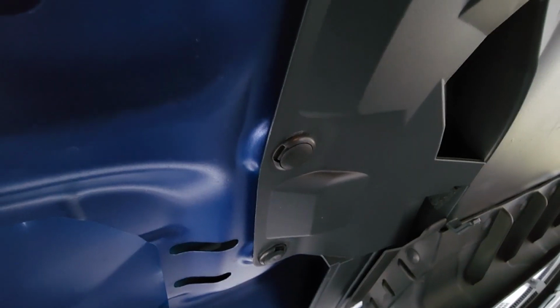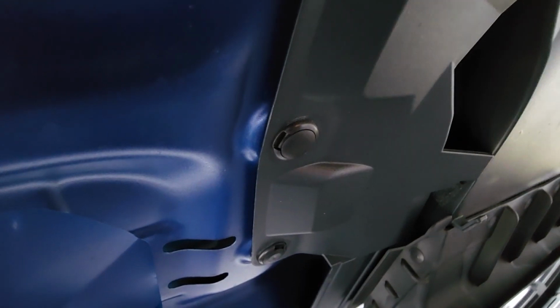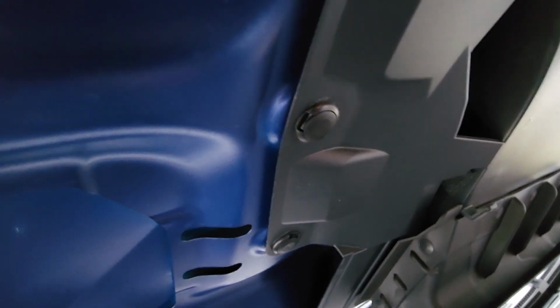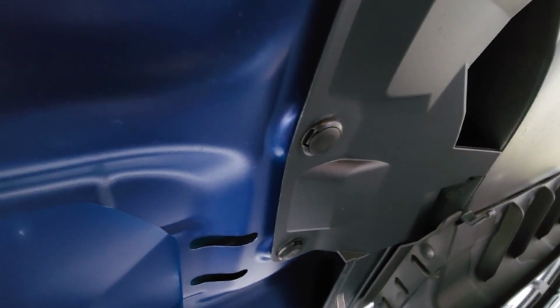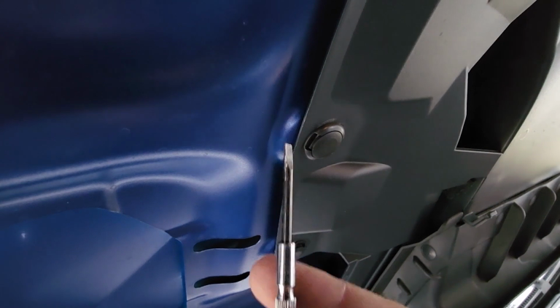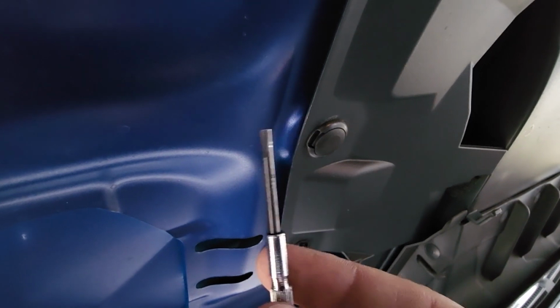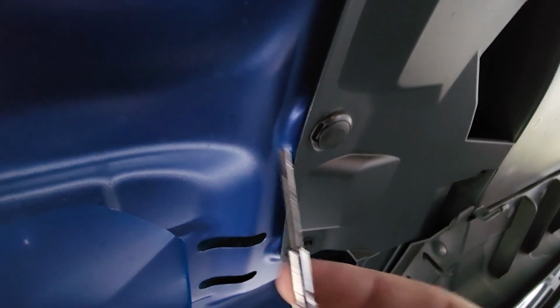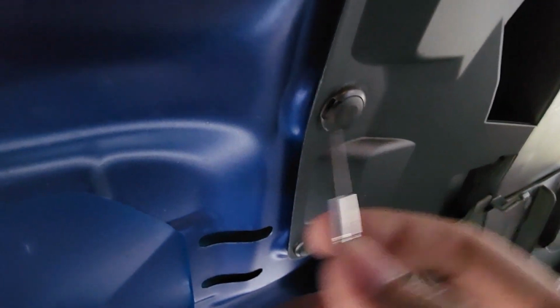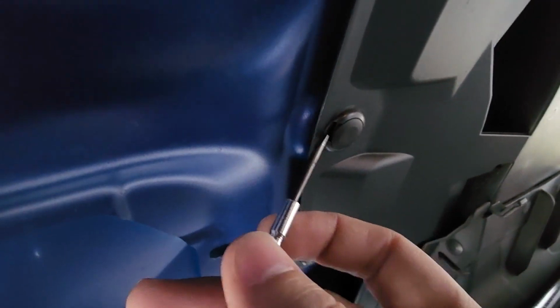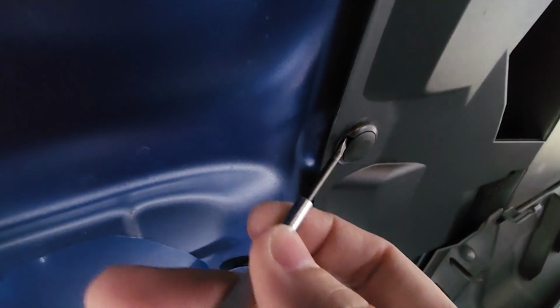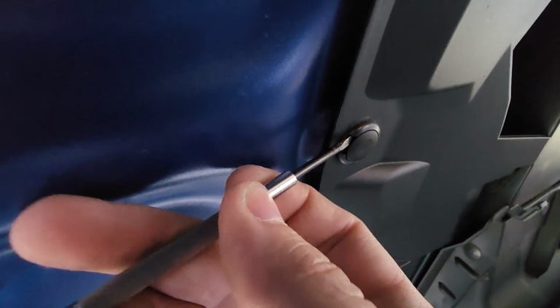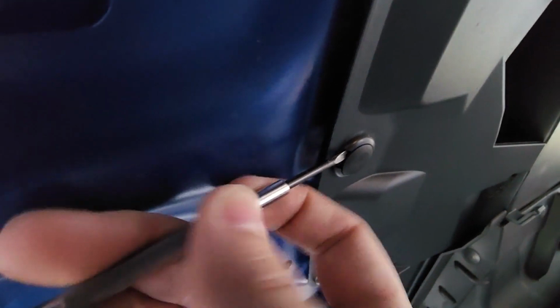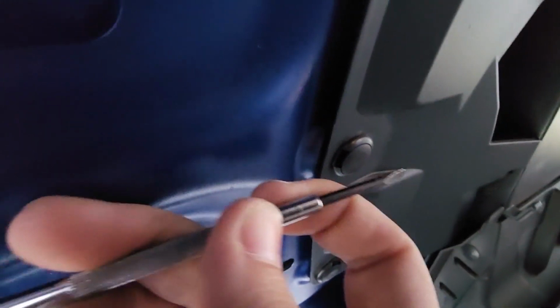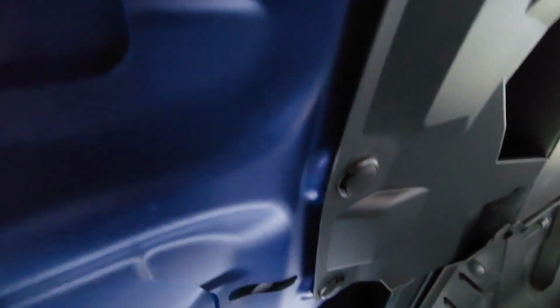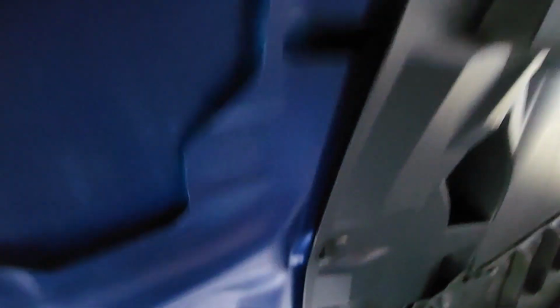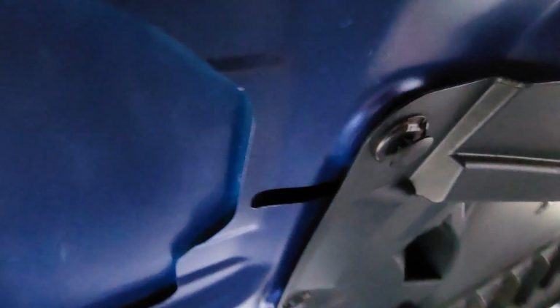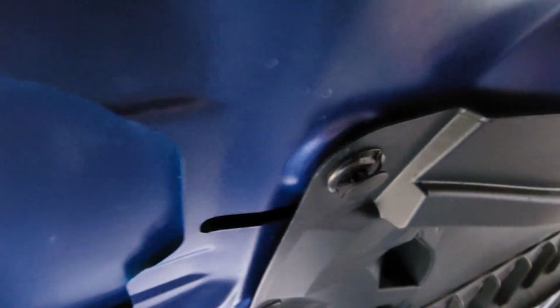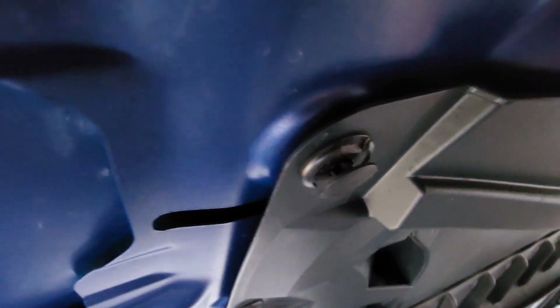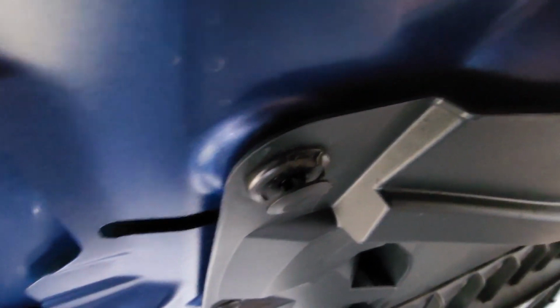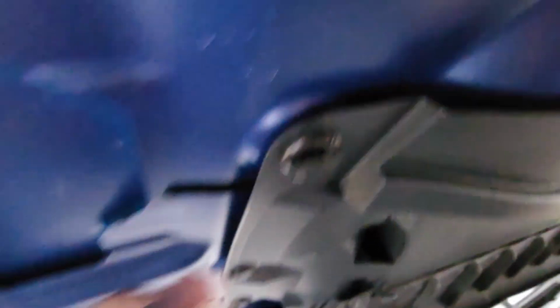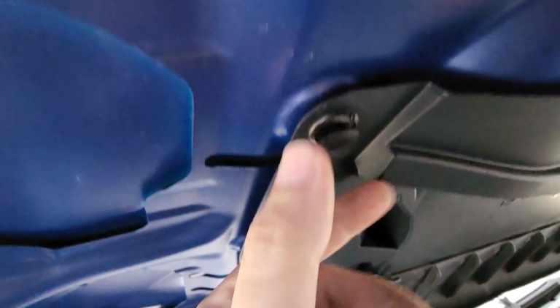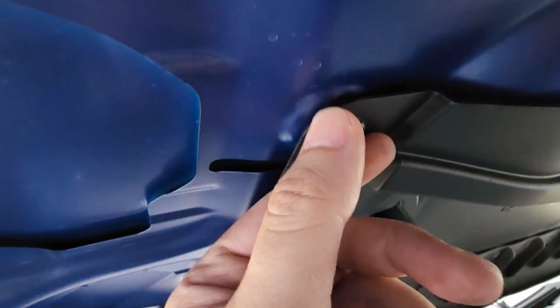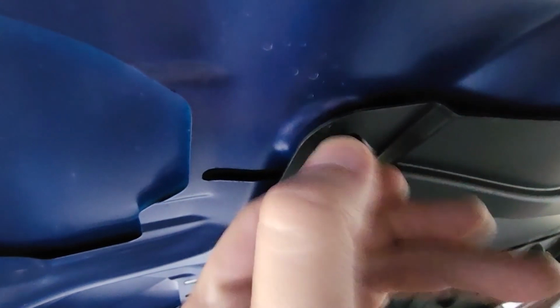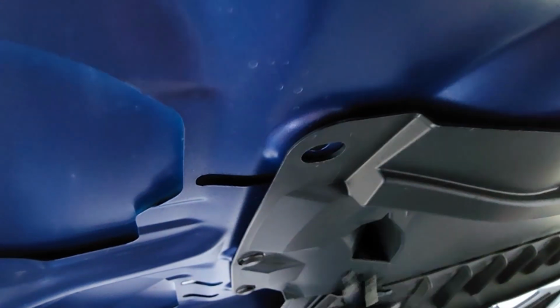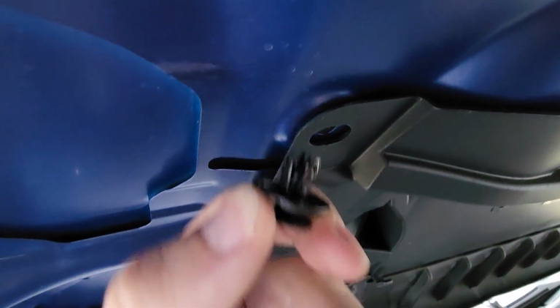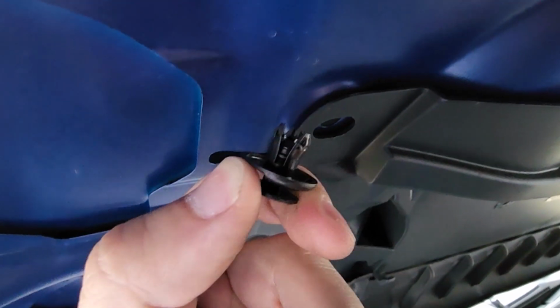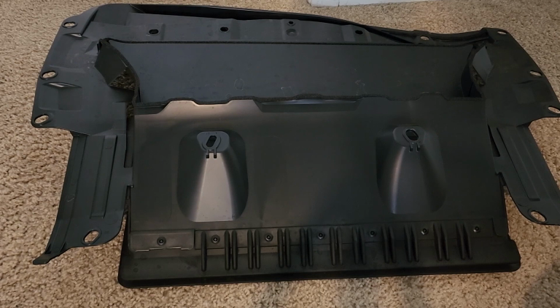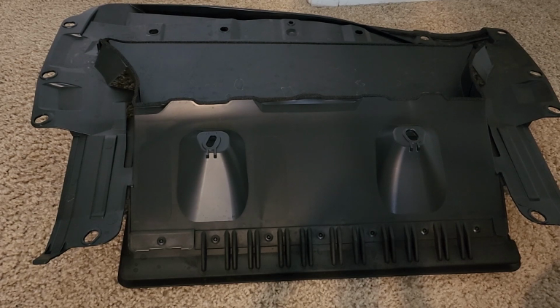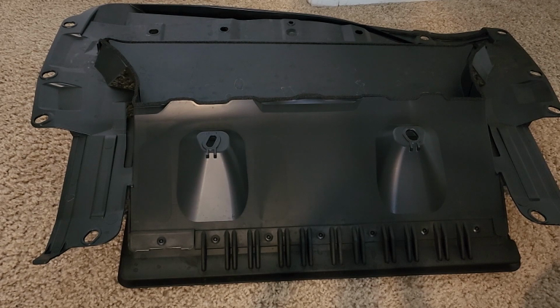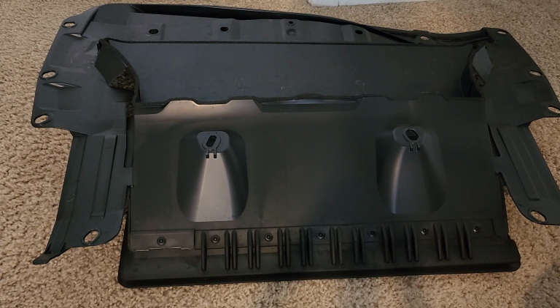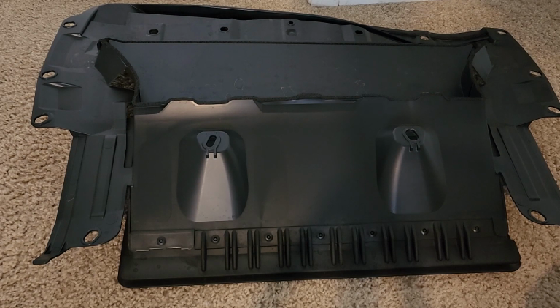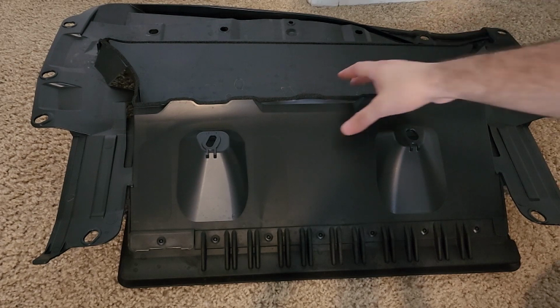To remove these clips, all you need is a flat tool like this. Come in from the bottom side and then just more or less pop it open, and it should come out like so. Afterwards, just simply grab and pull it out.